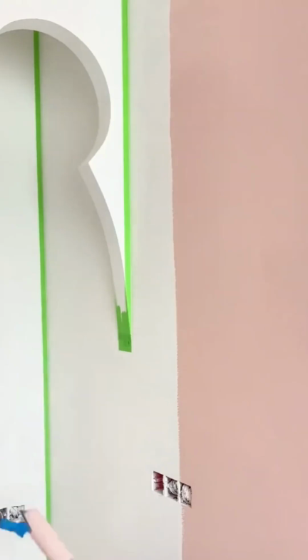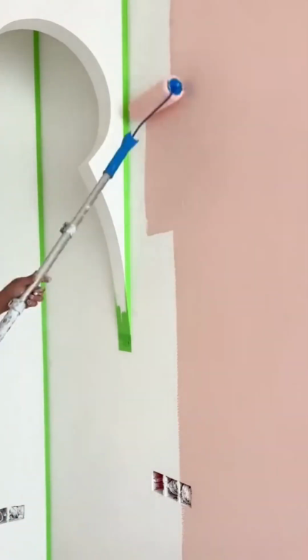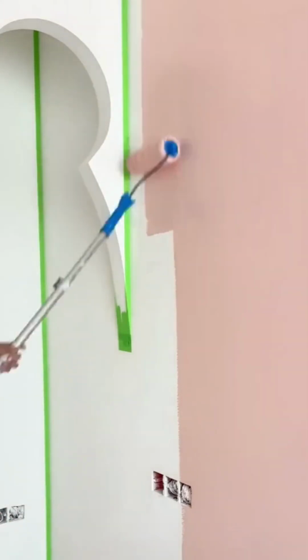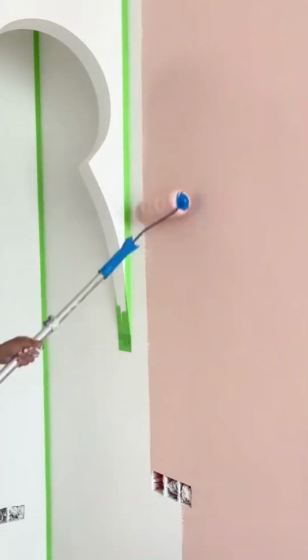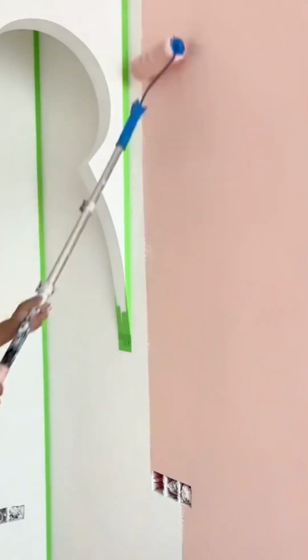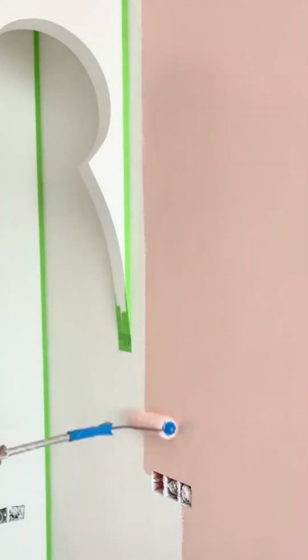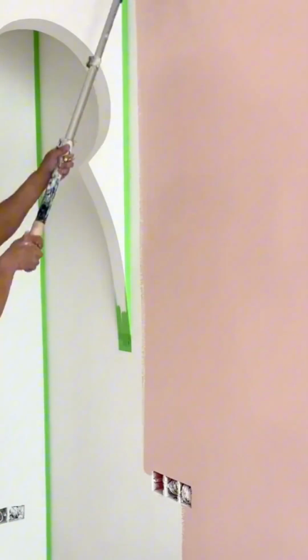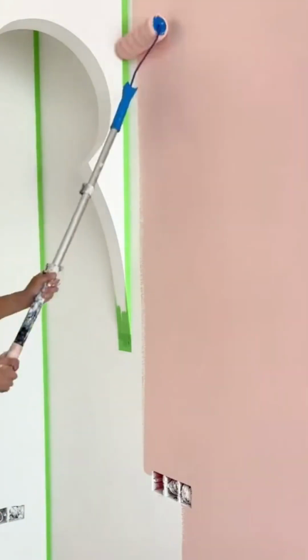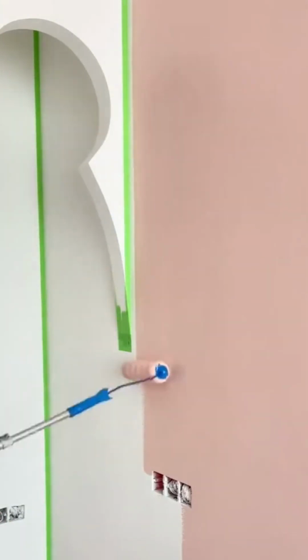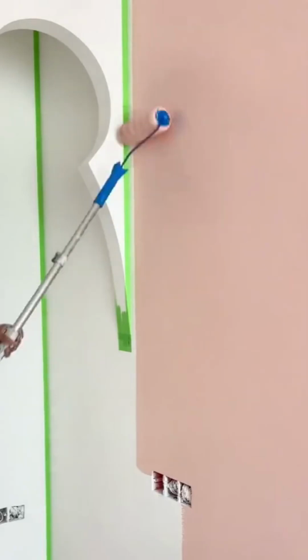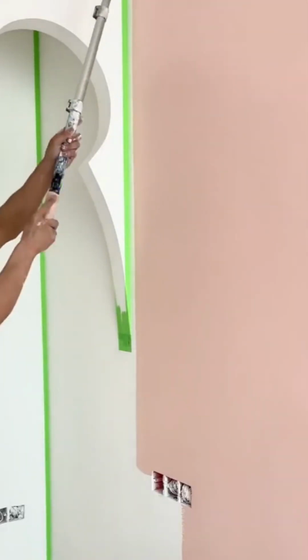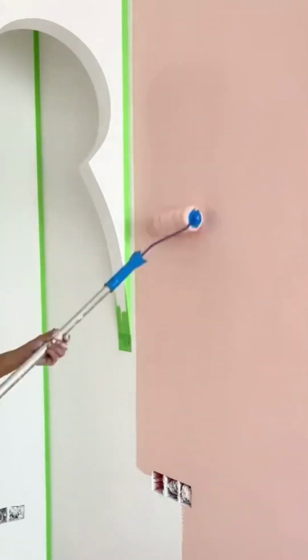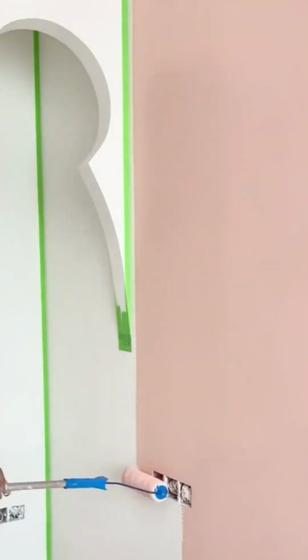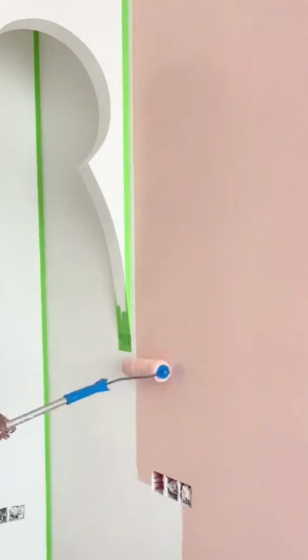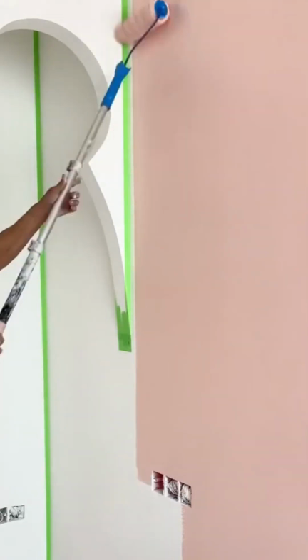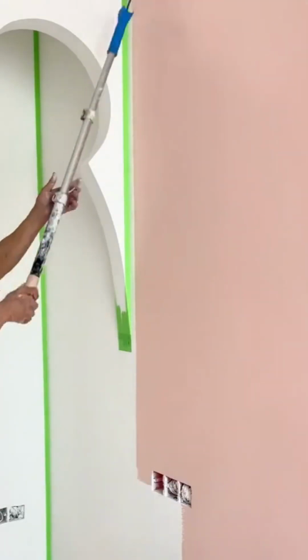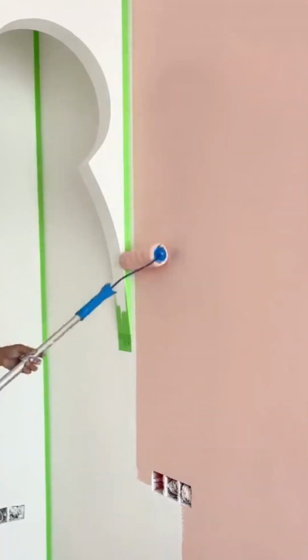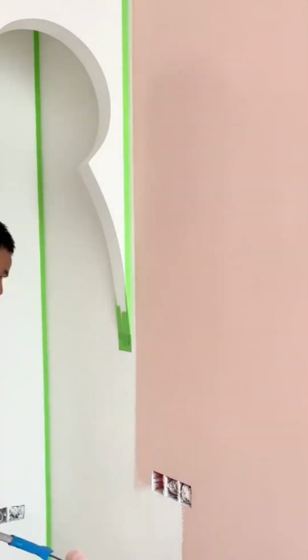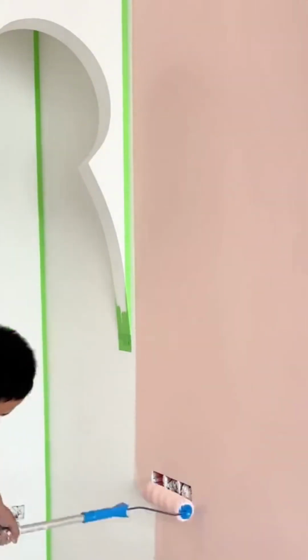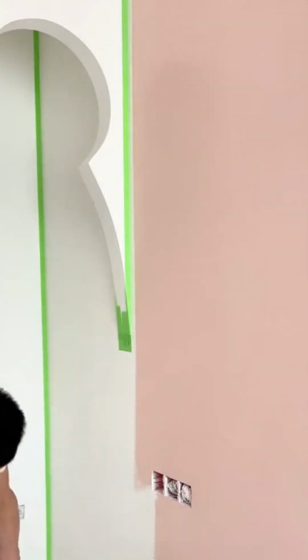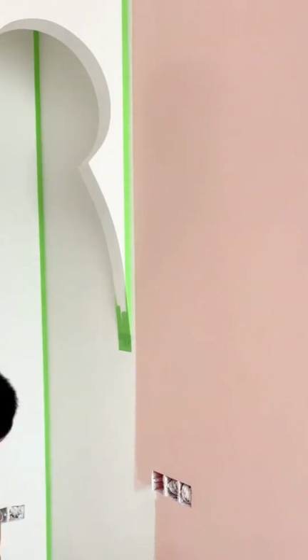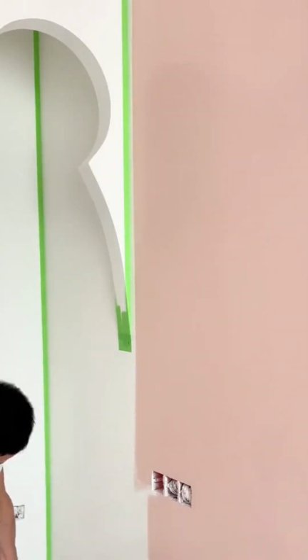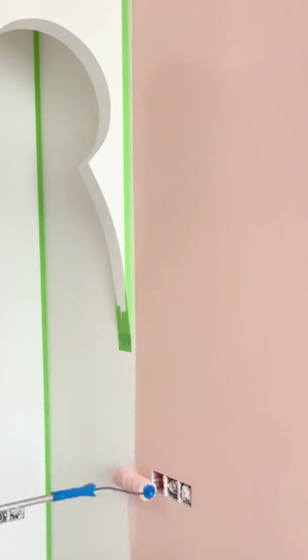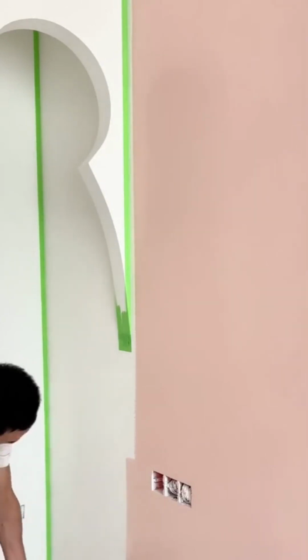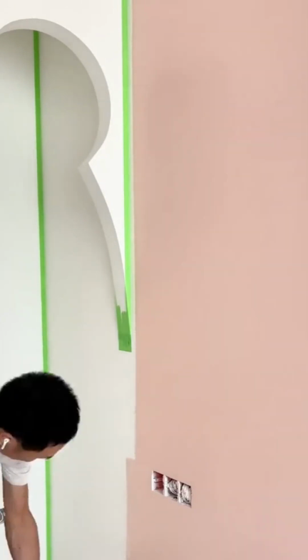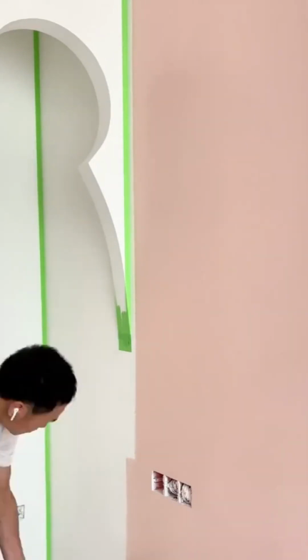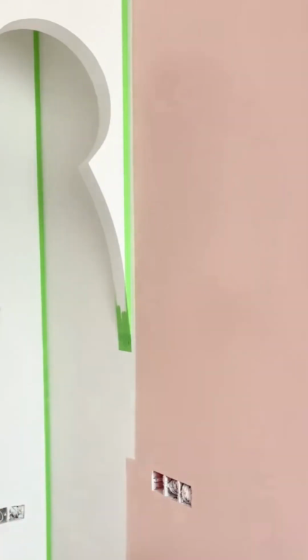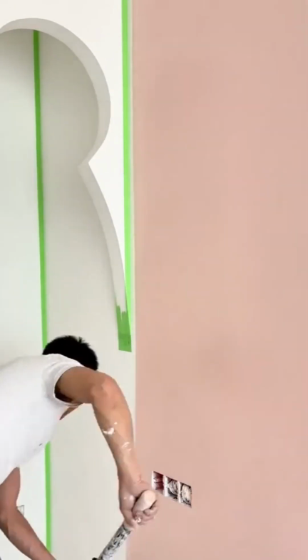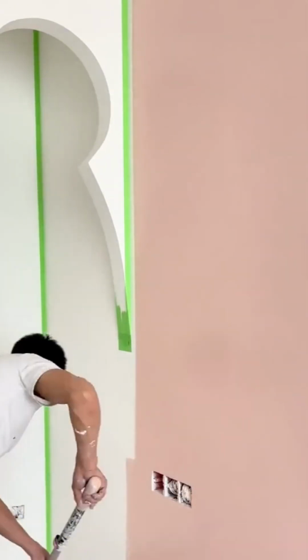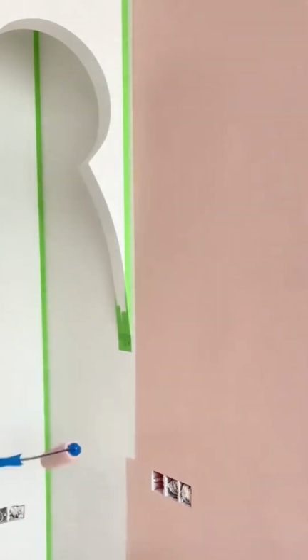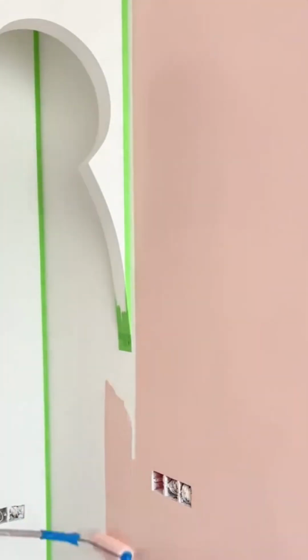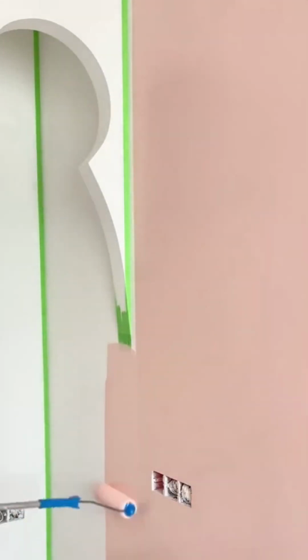The simple, transformative power of a can of paint and a roller. With every stroke, the room changes, brightens, becomes something new. It's one of the most immediate and satisfying parts of the entire process.